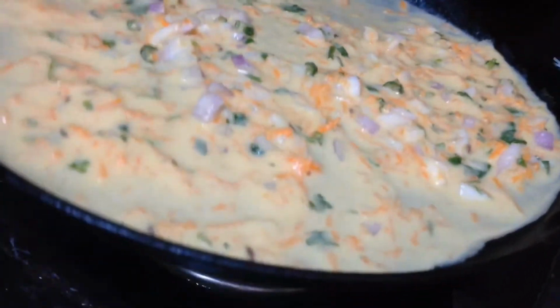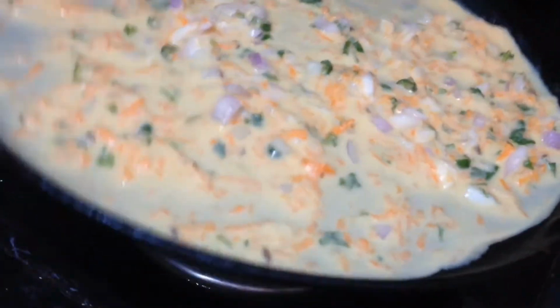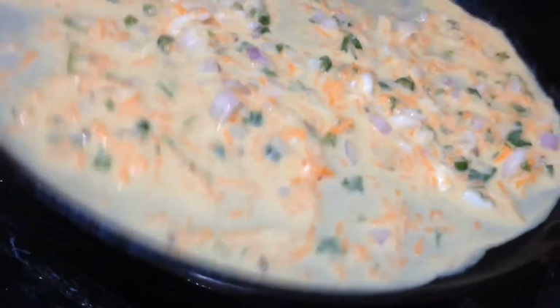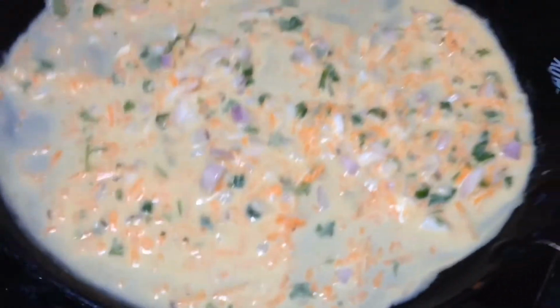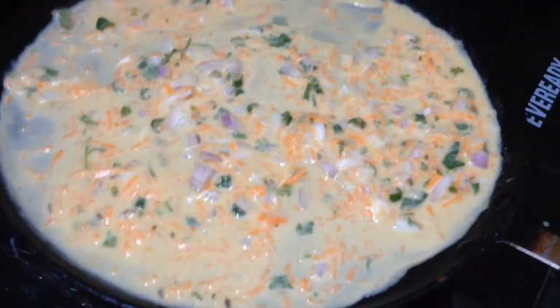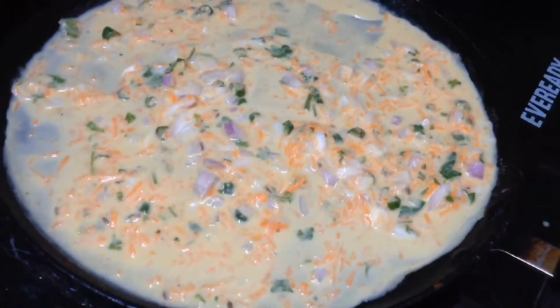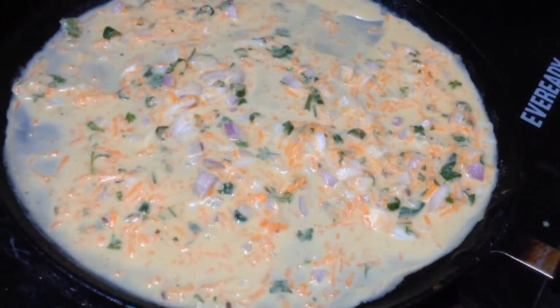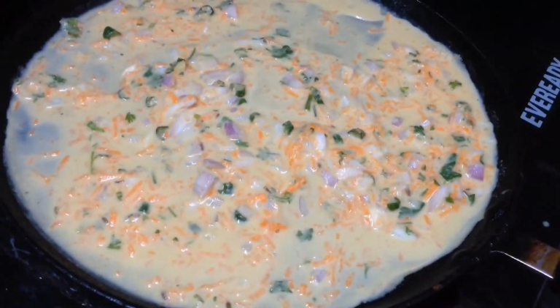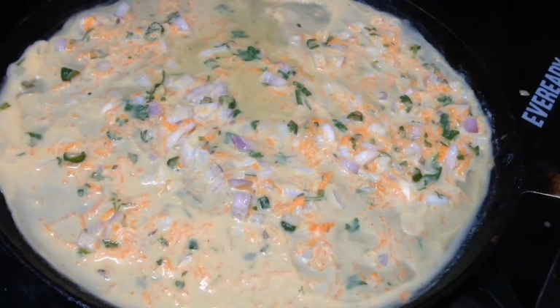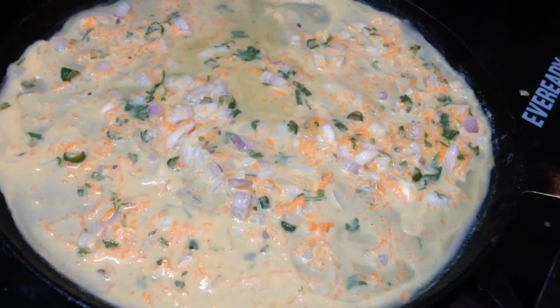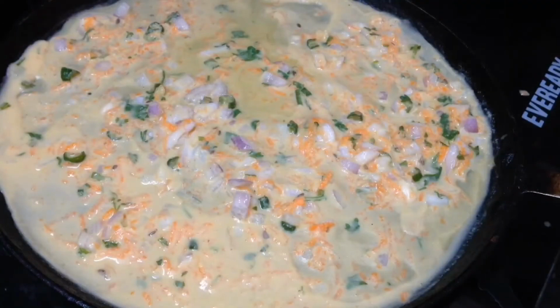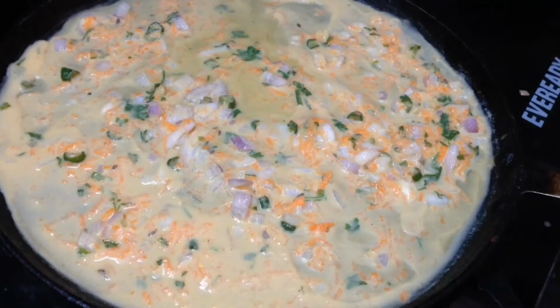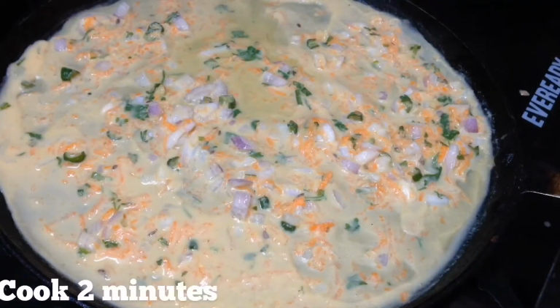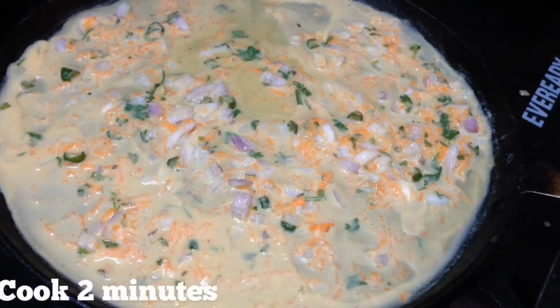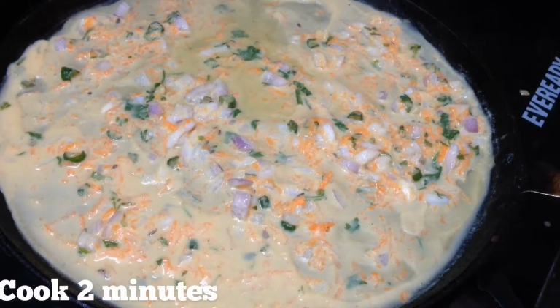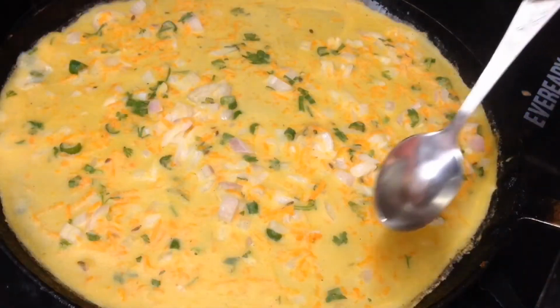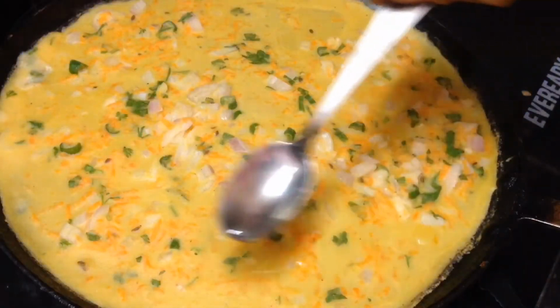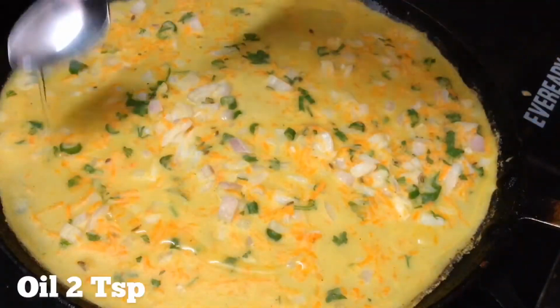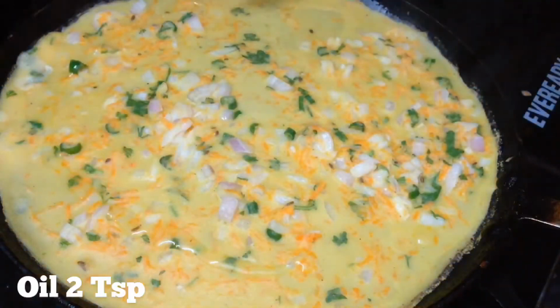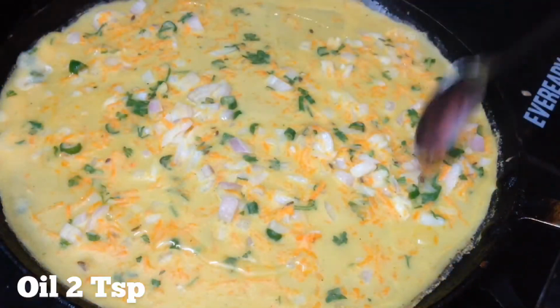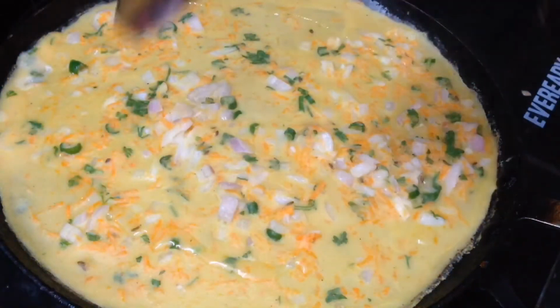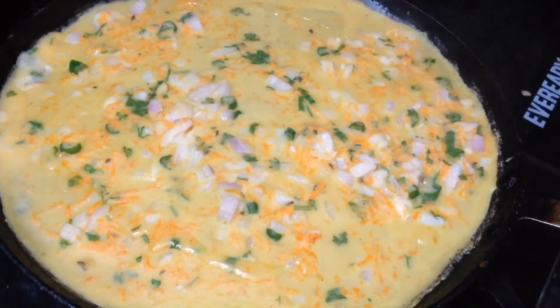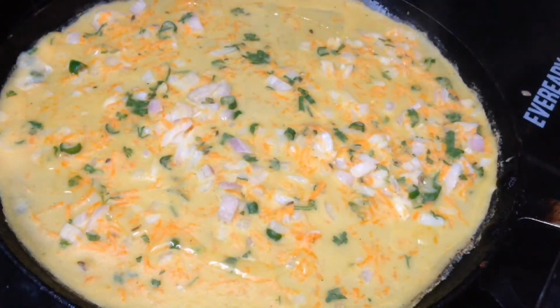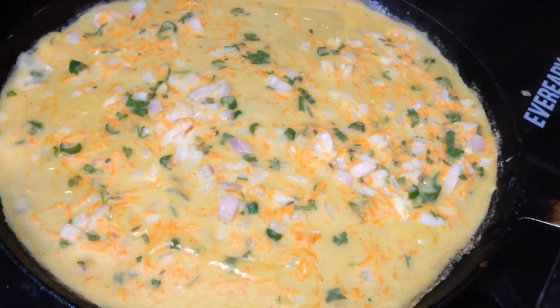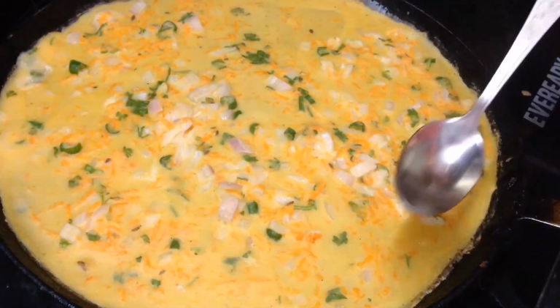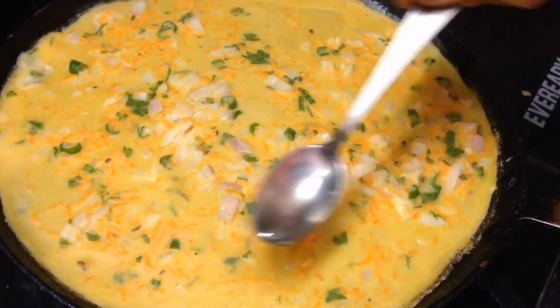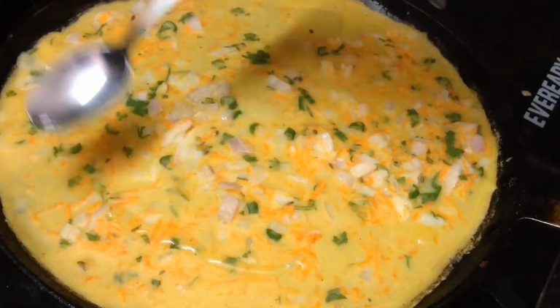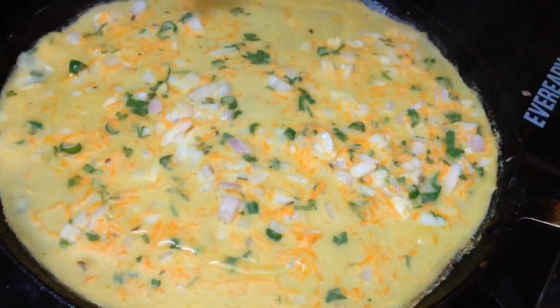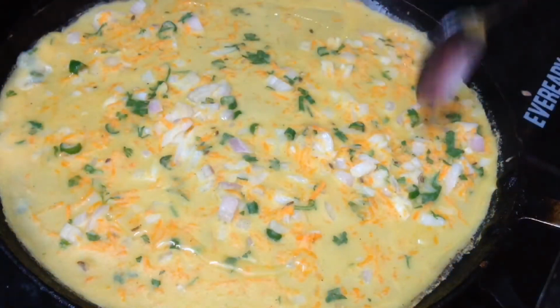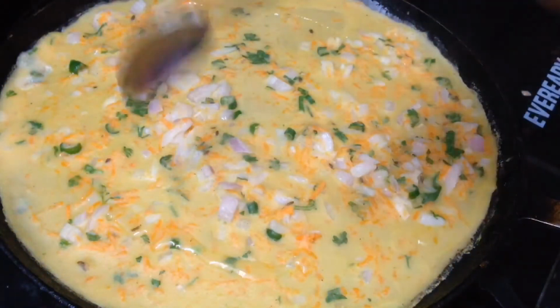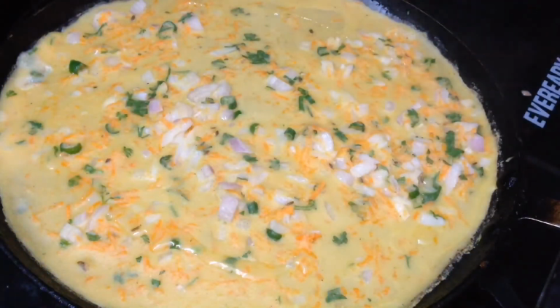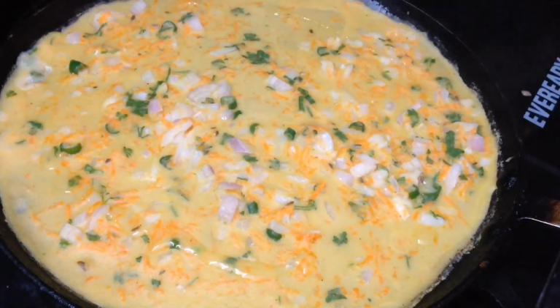Then pour the batter into the pan. Cook on a medium flame. Cover the pan and let it cook.